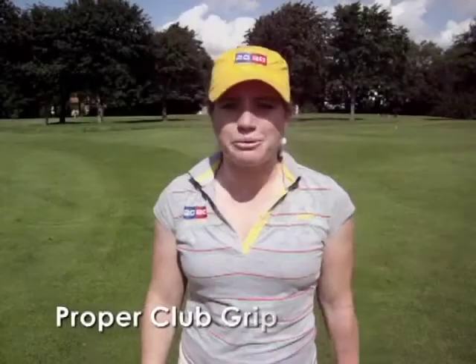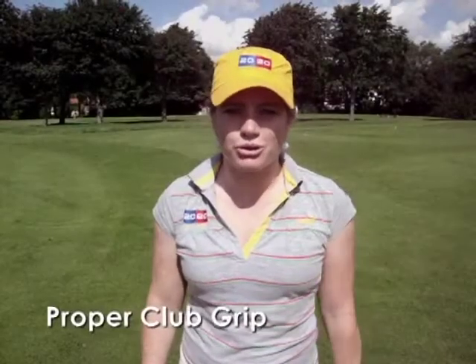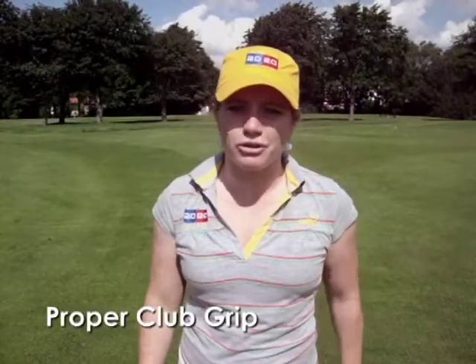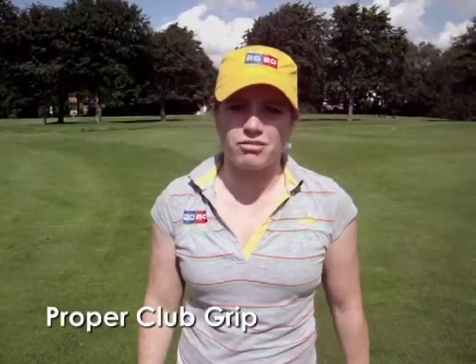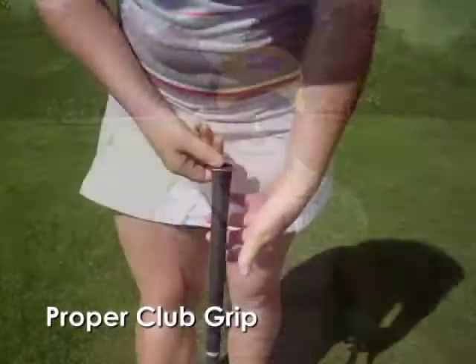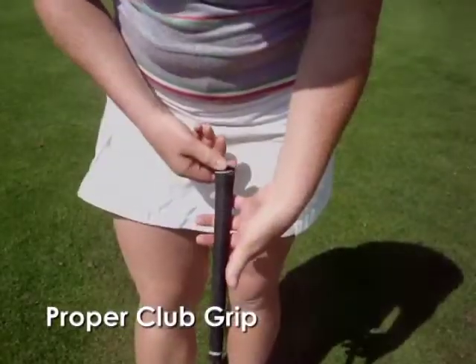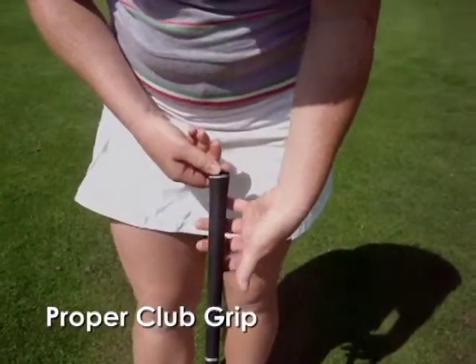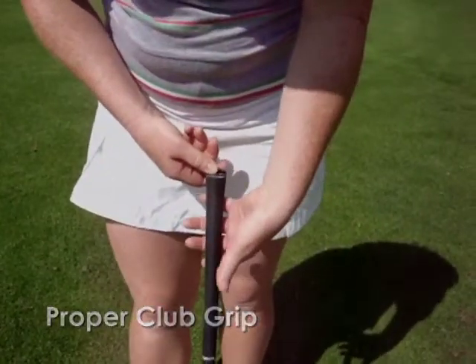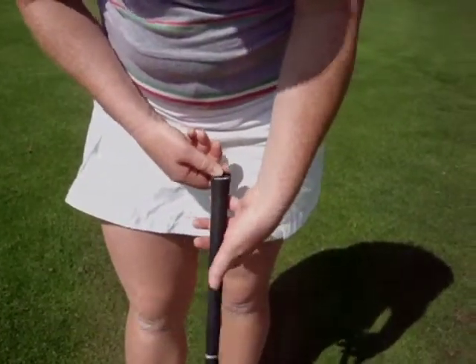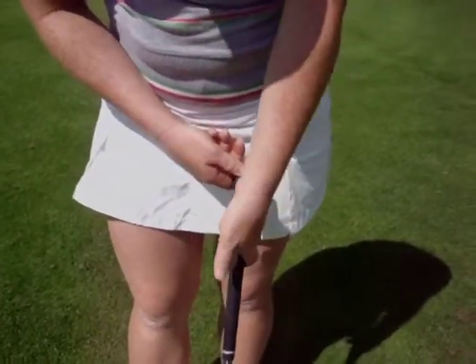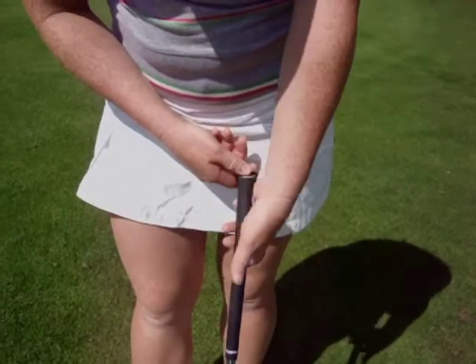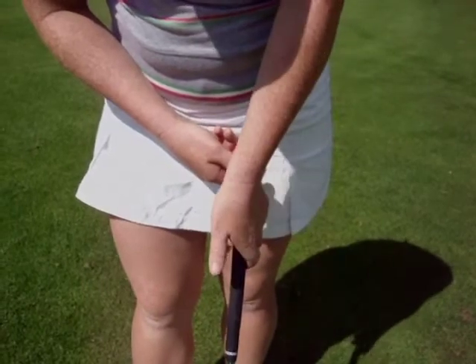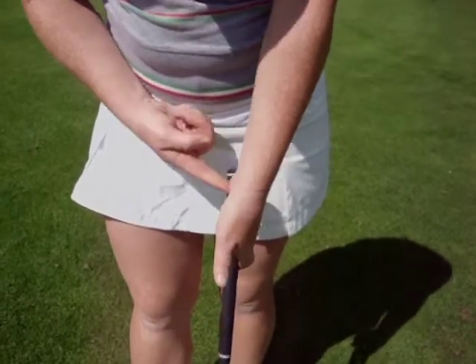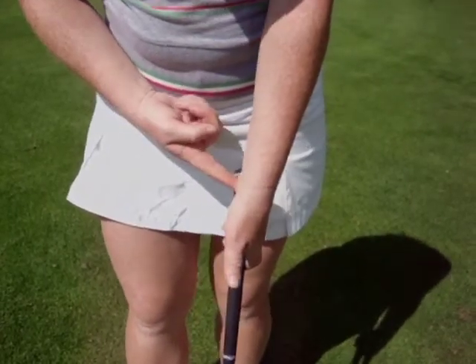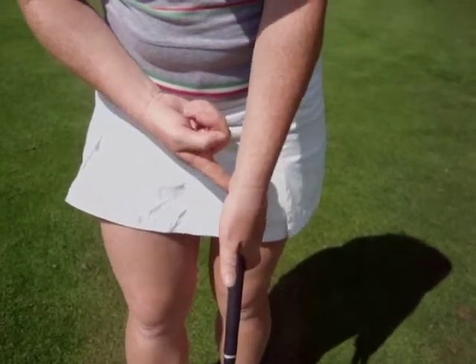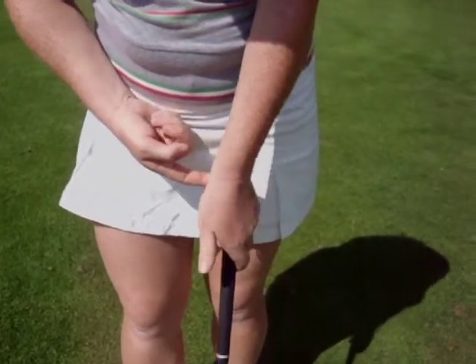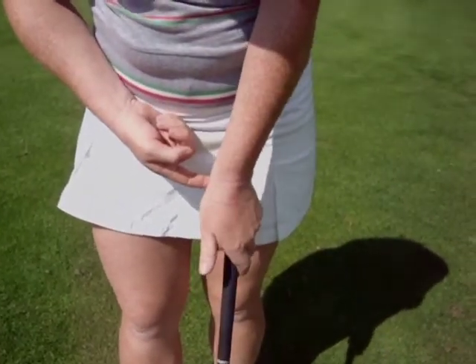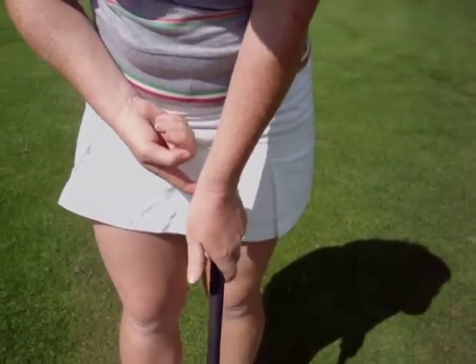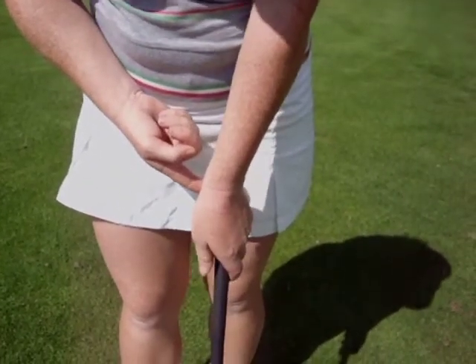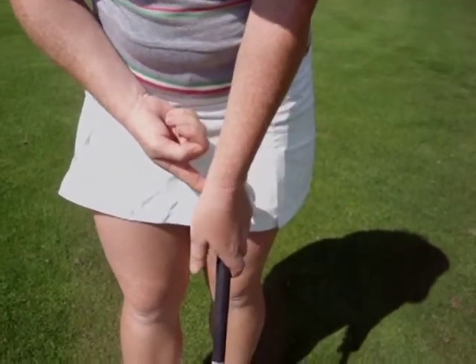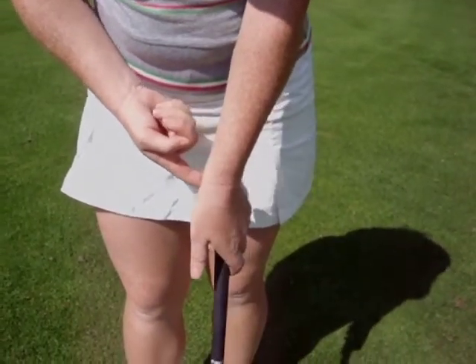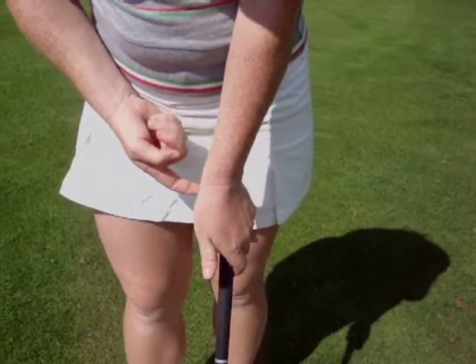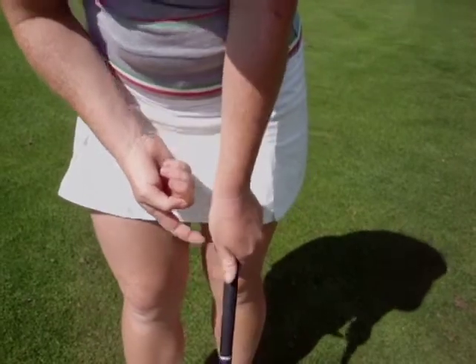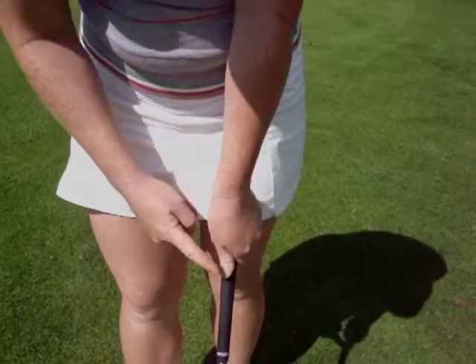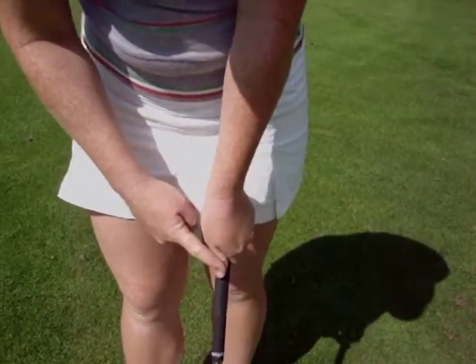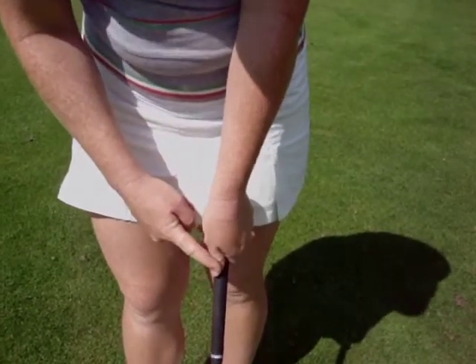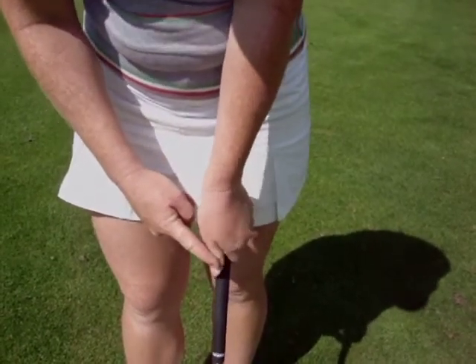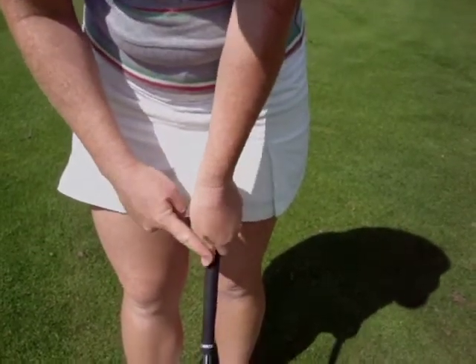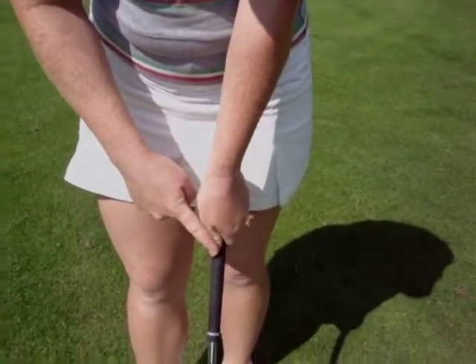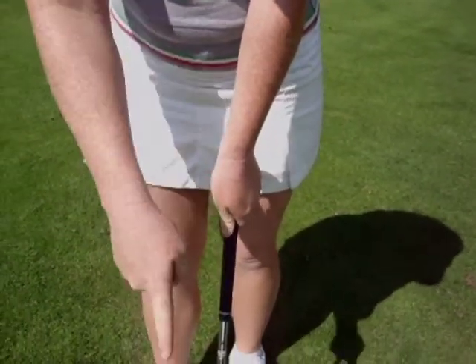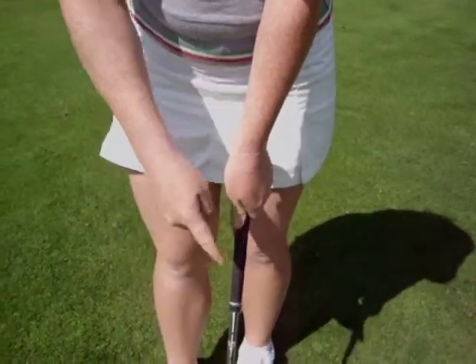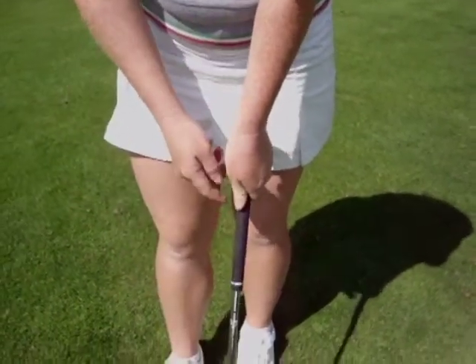I want to show you how to grip a golf club. I put the grip into my fingers and wrap it around so that the top of my hand gets to be on top of the grip. Make sure that the thumb is on top, in line with the club face.